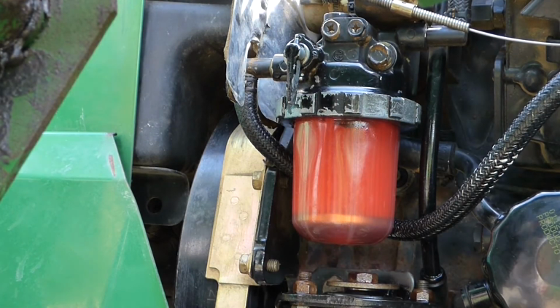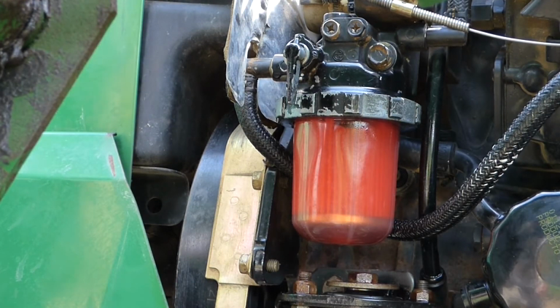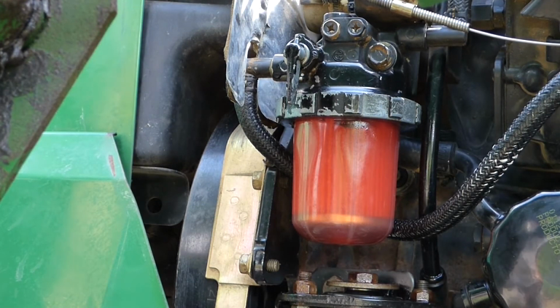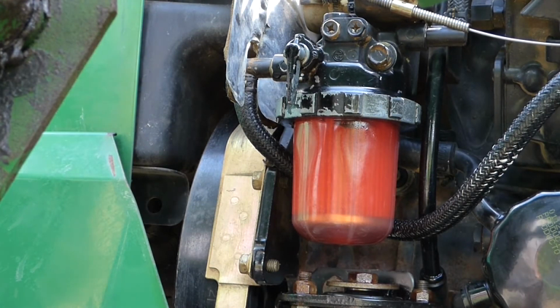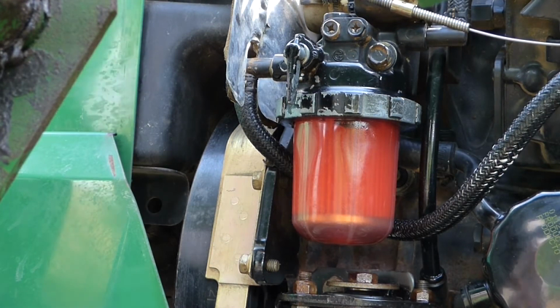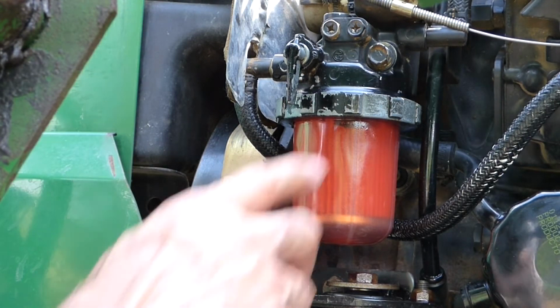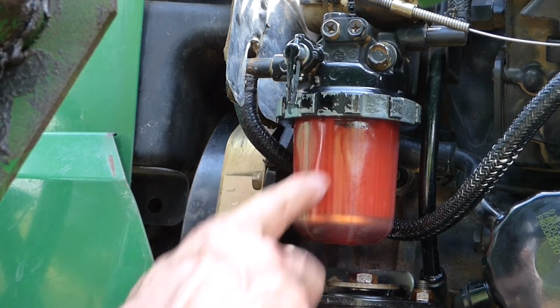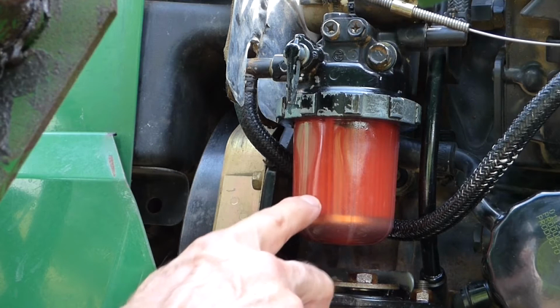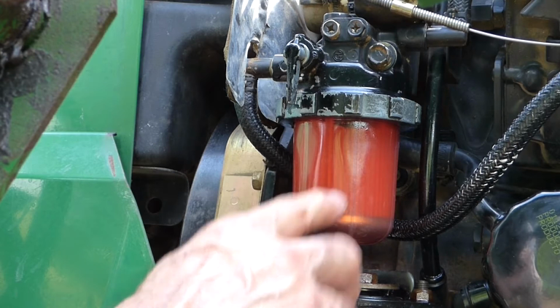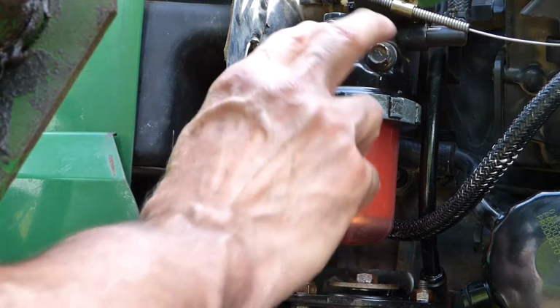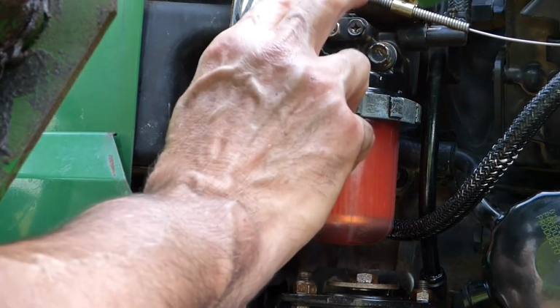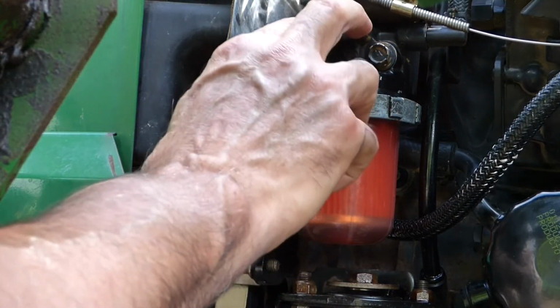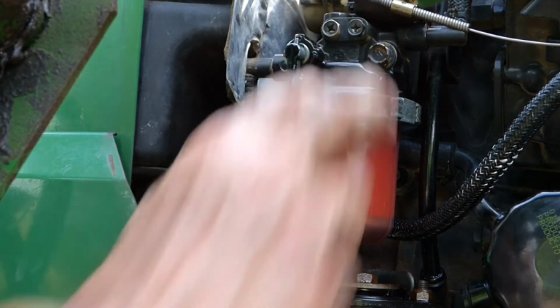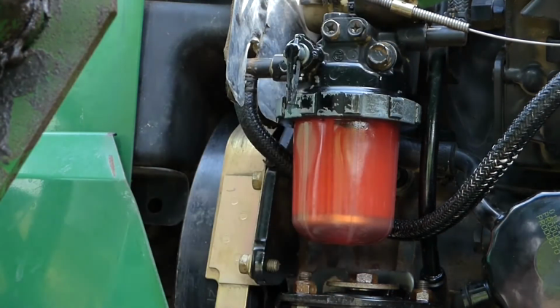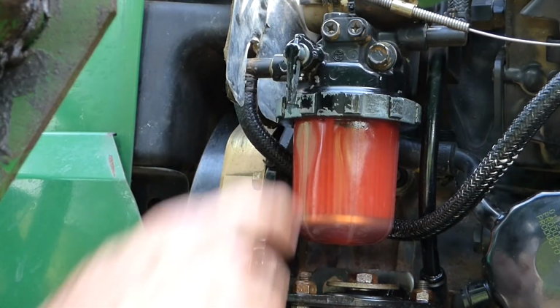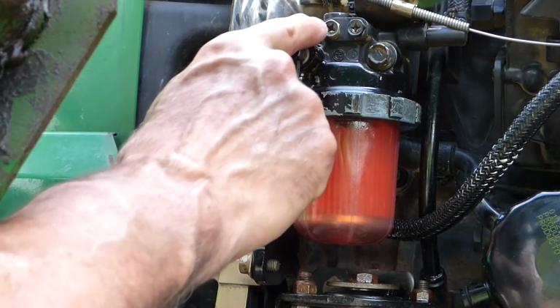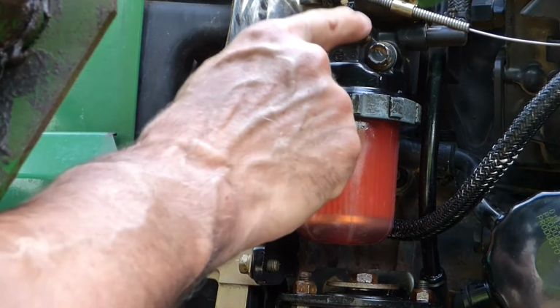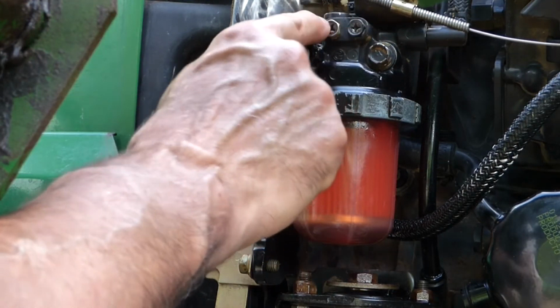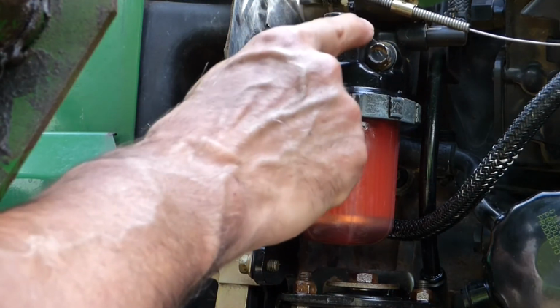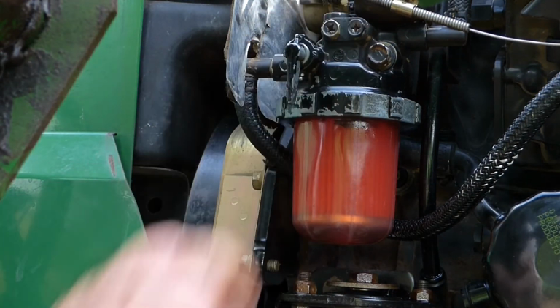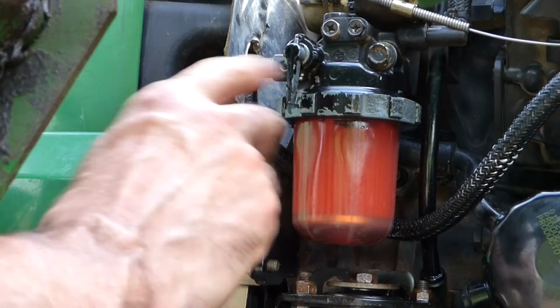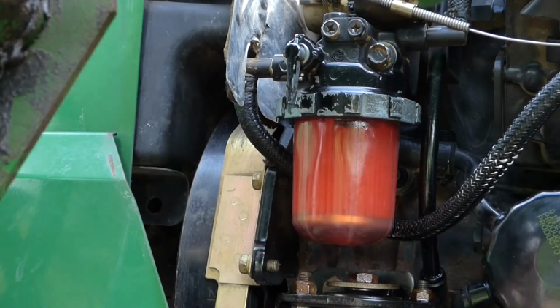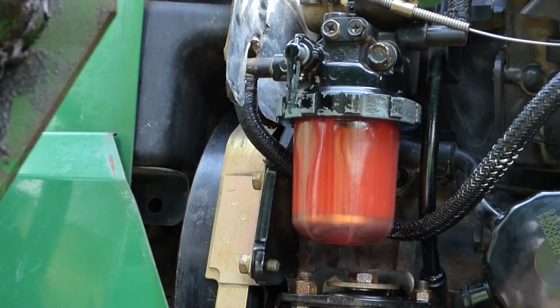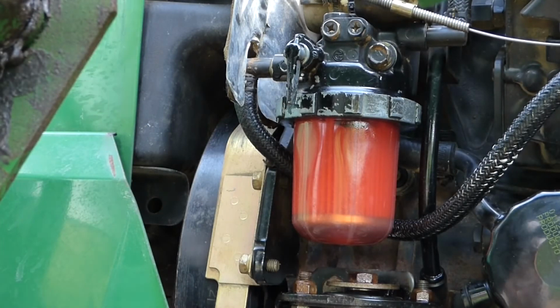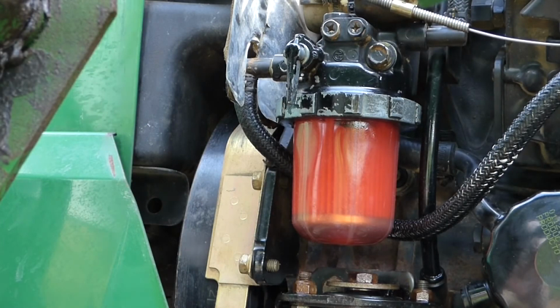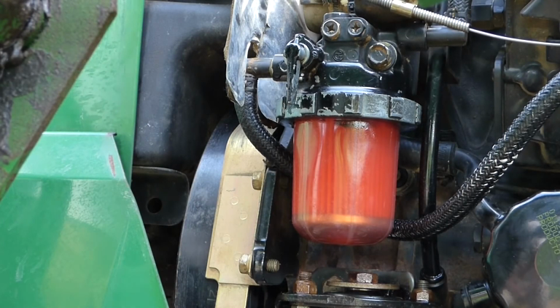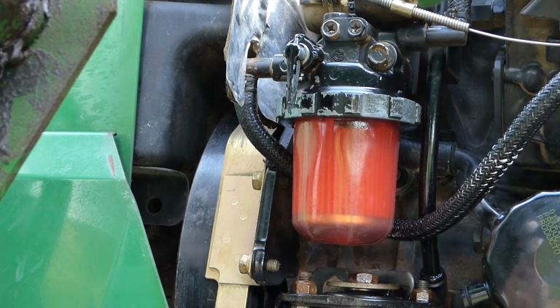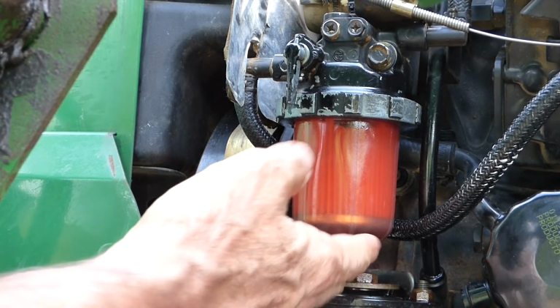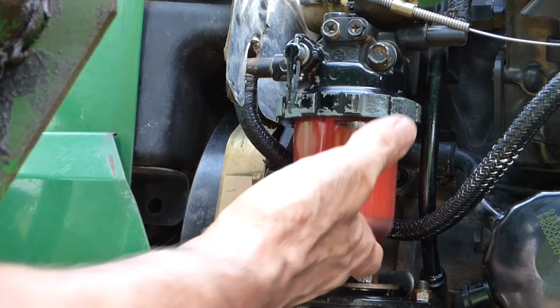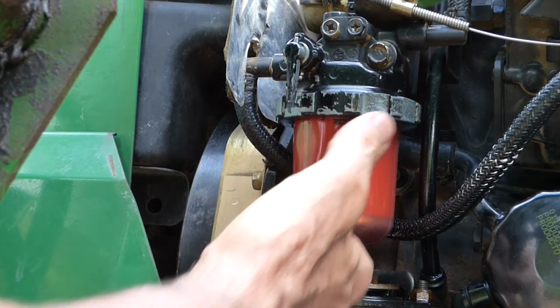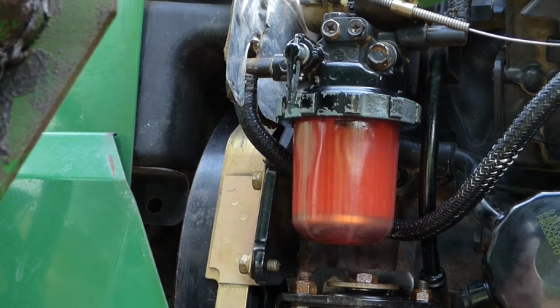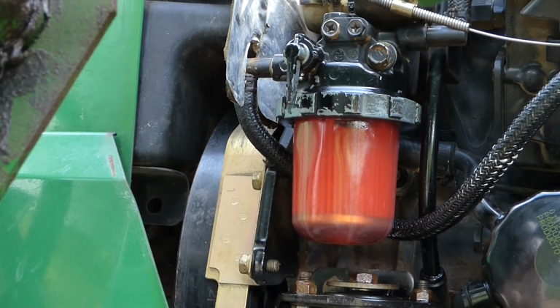The nice thing about filling it up this way is hopefully you don't have to bleed the system. These are the bleeder screws here. We'll go ahead and start it up and see if that takes care of it.